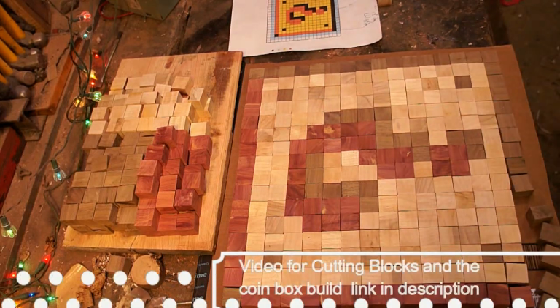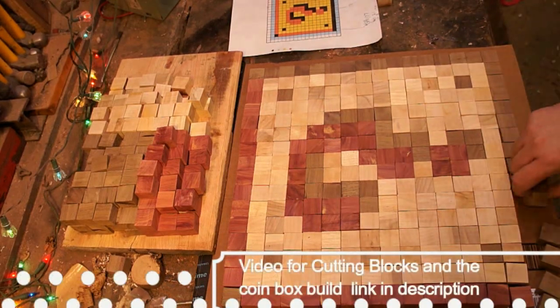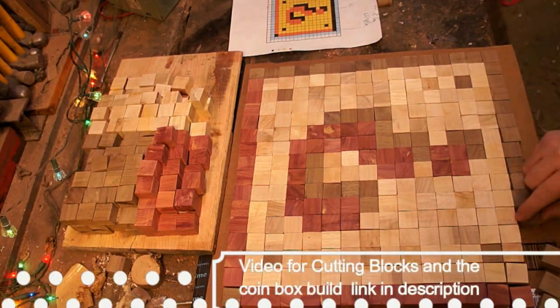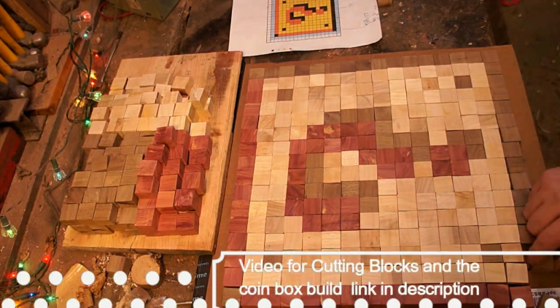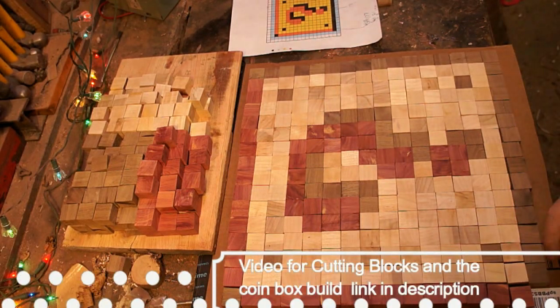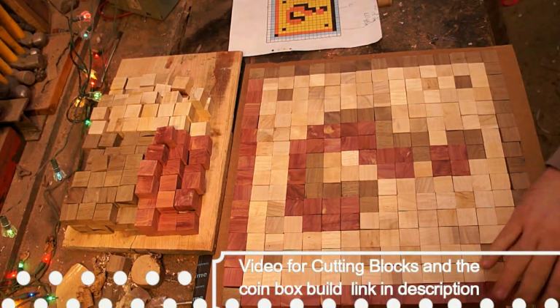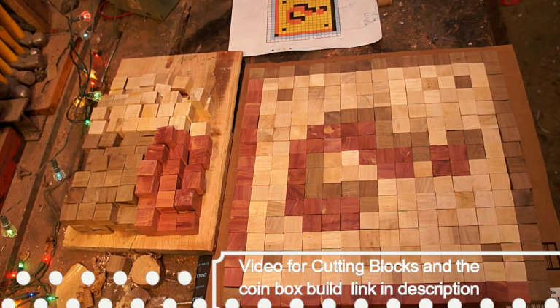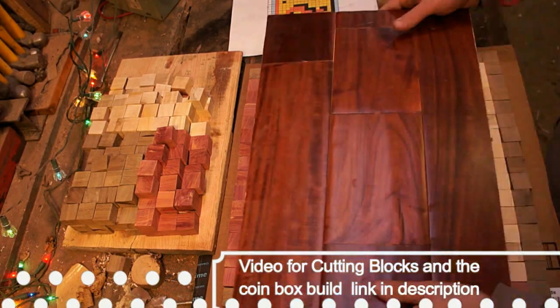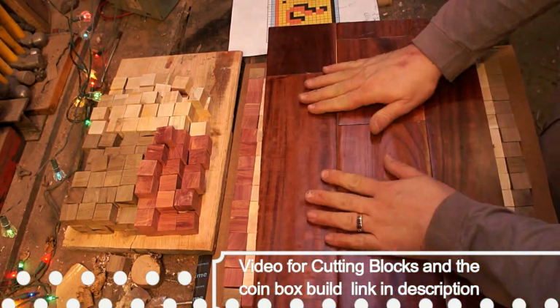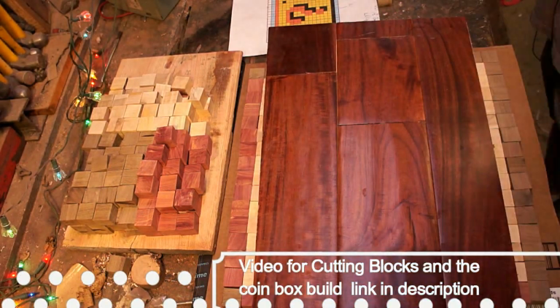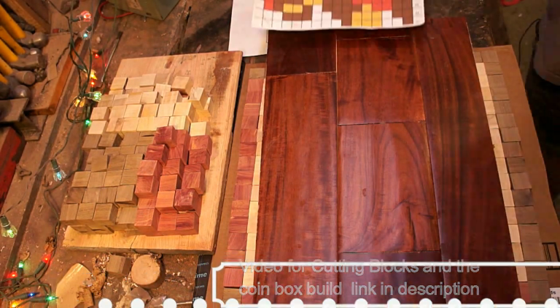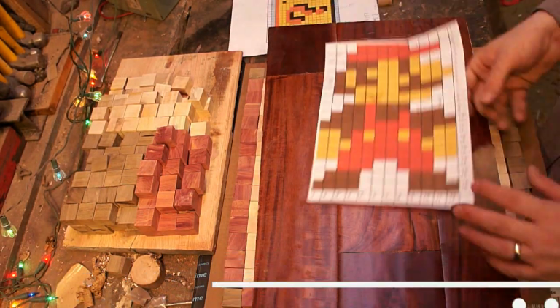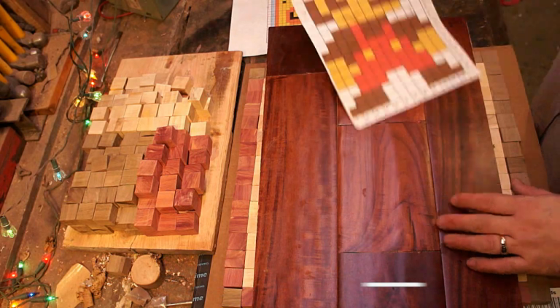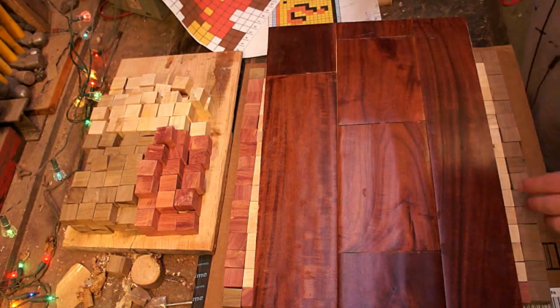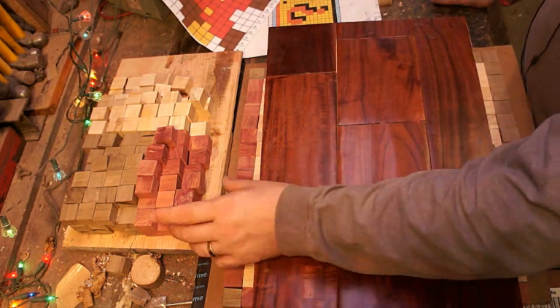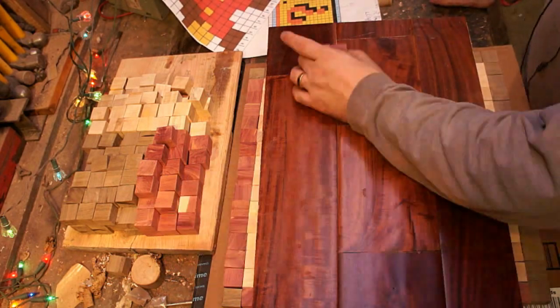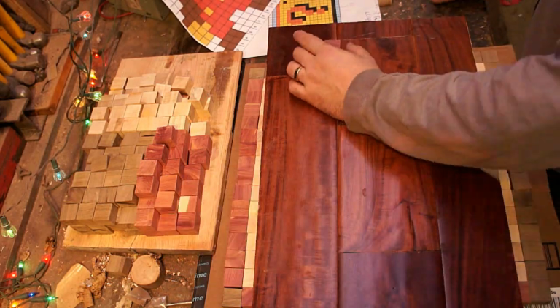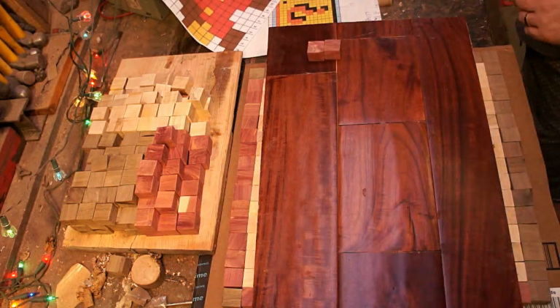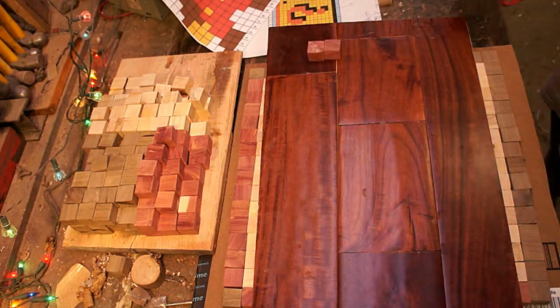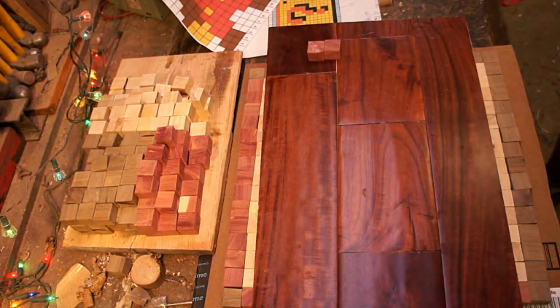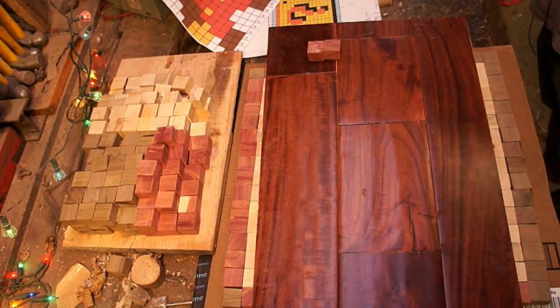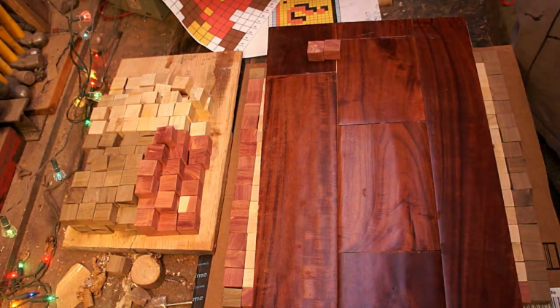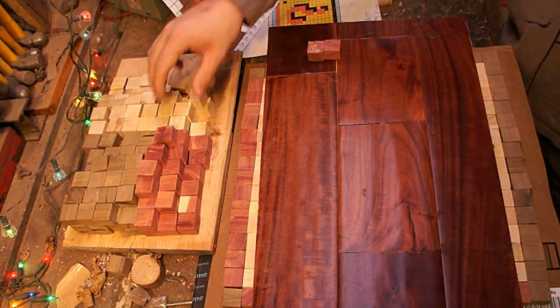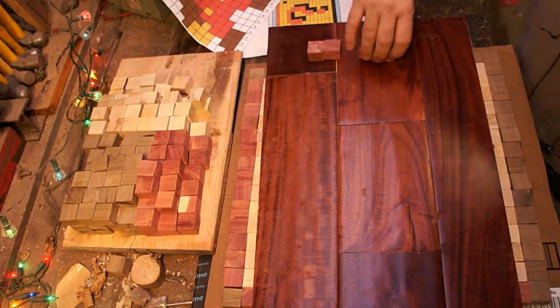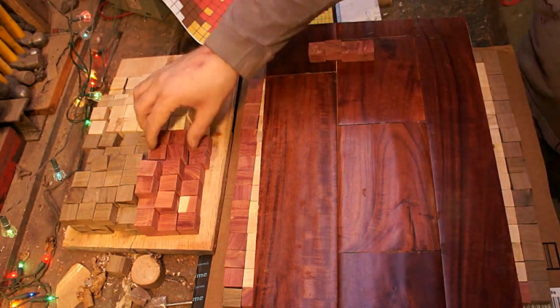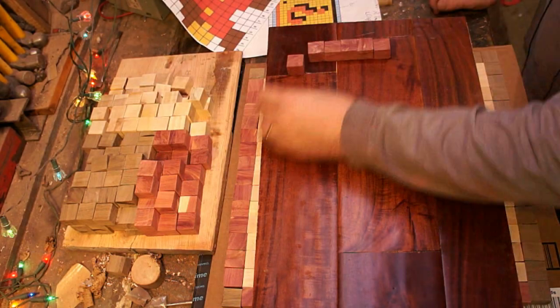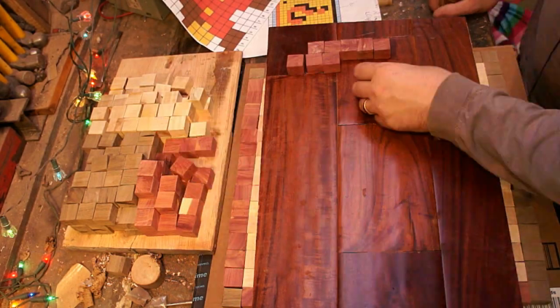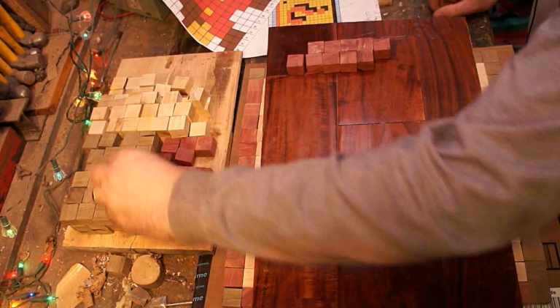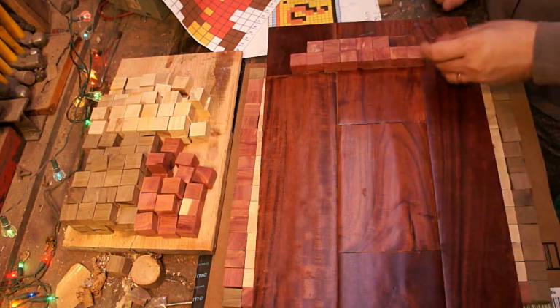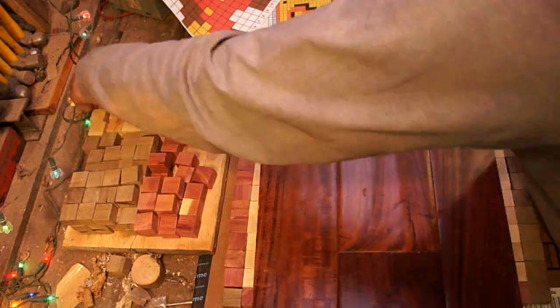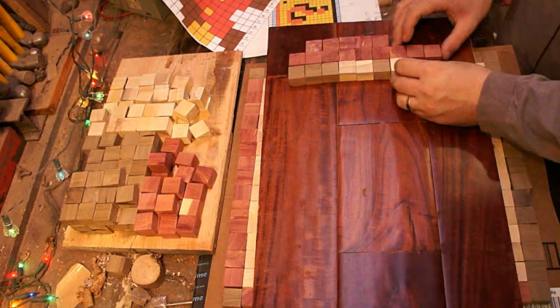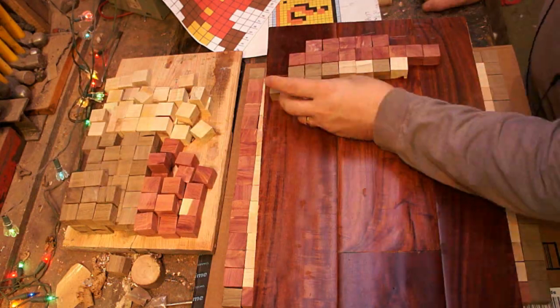Hey, this is Tyler coming at ya. We are doing a couple of different 8-bit projects today. The first one I'll link back in the description — you can see that coin box I just covered up there — but who we're going to be doing first is Mario.